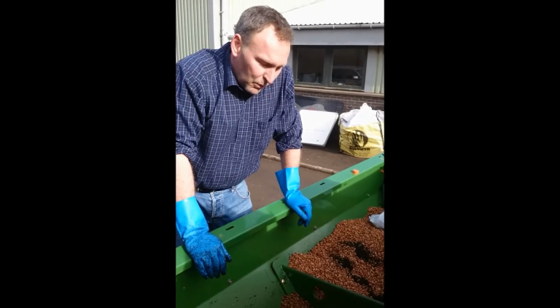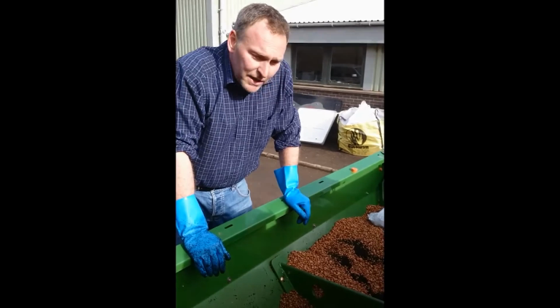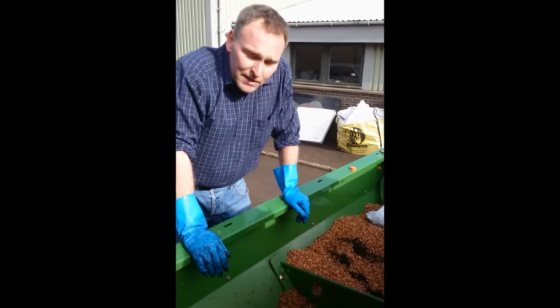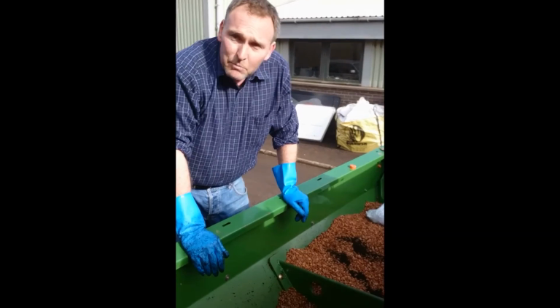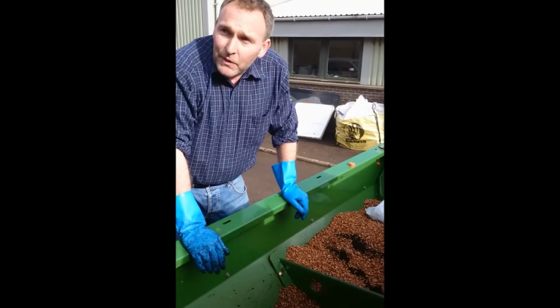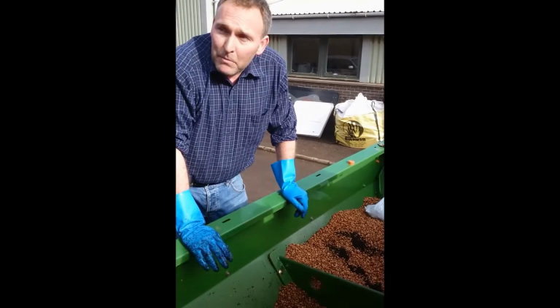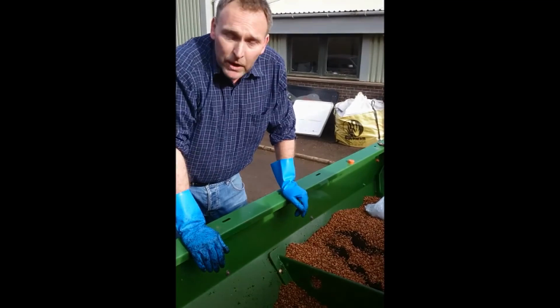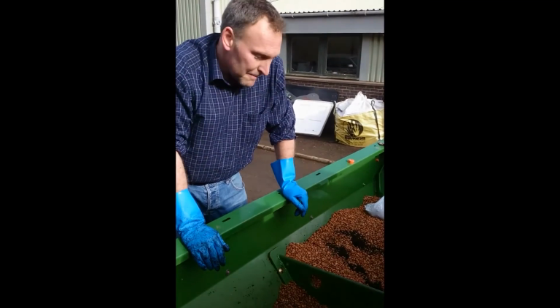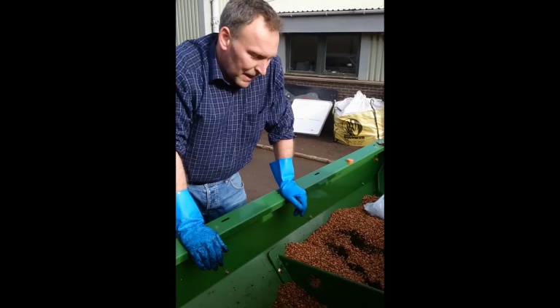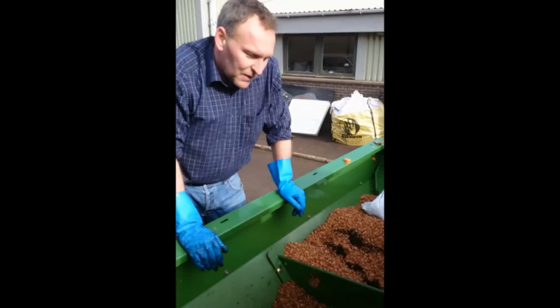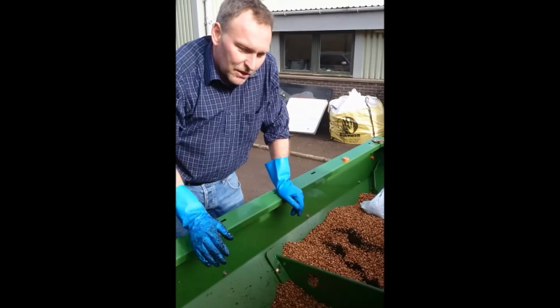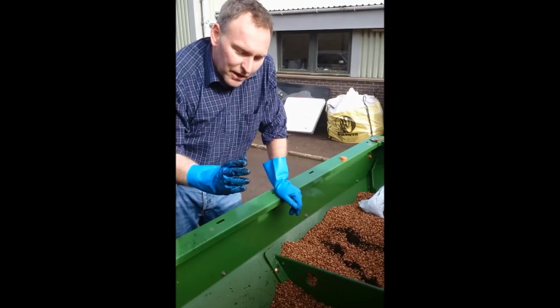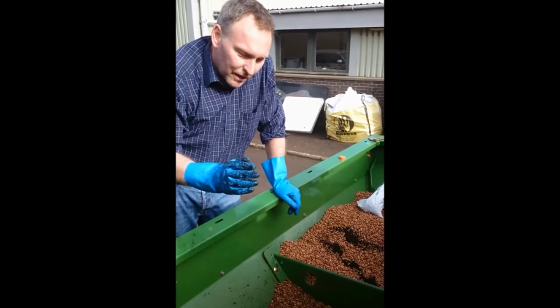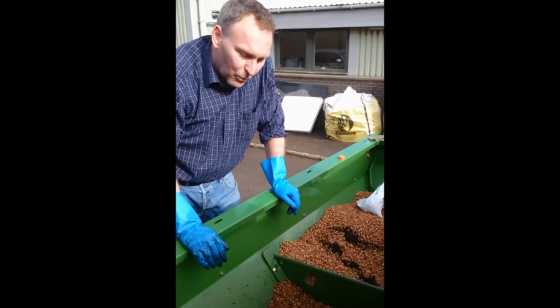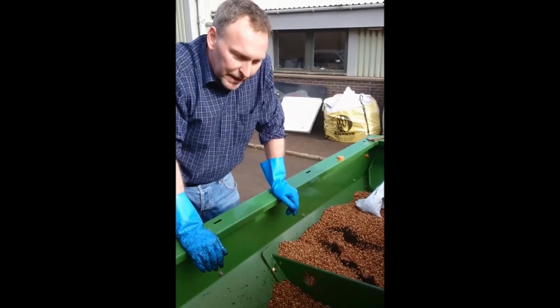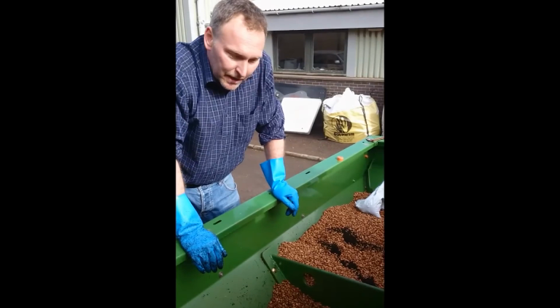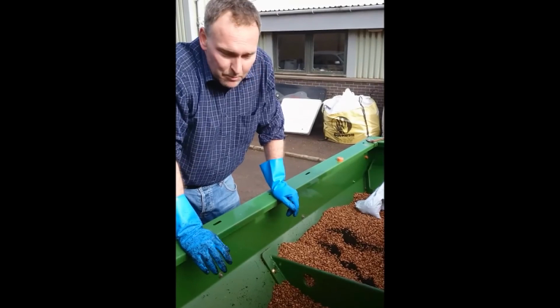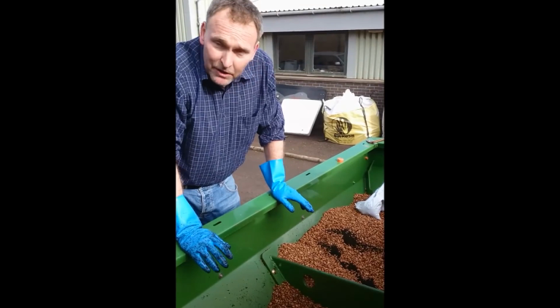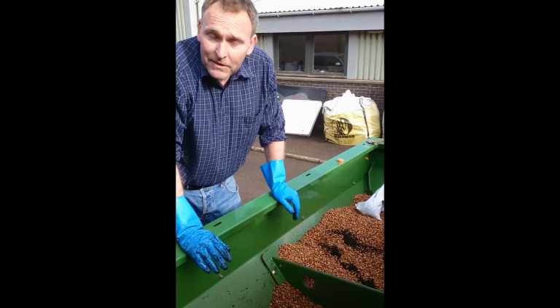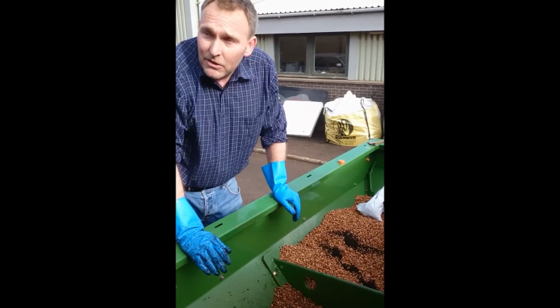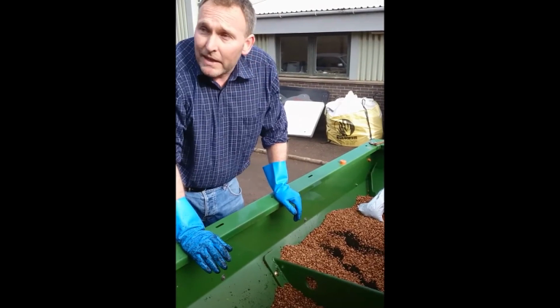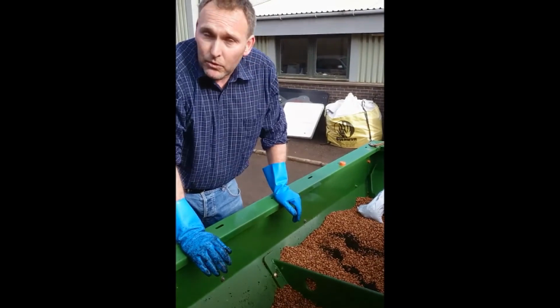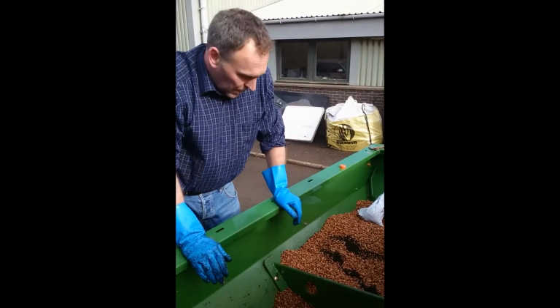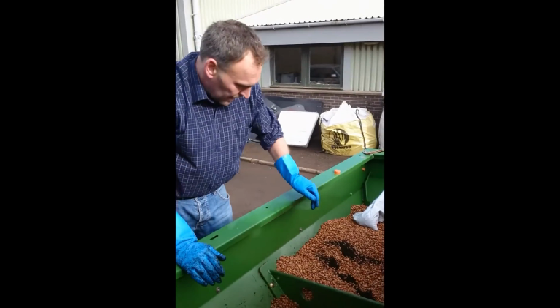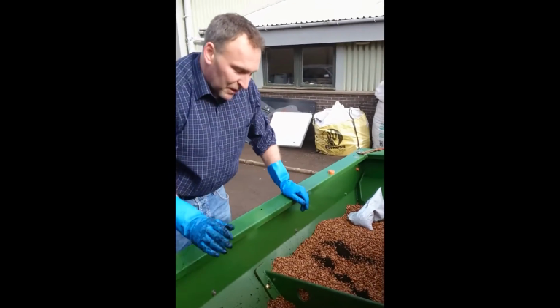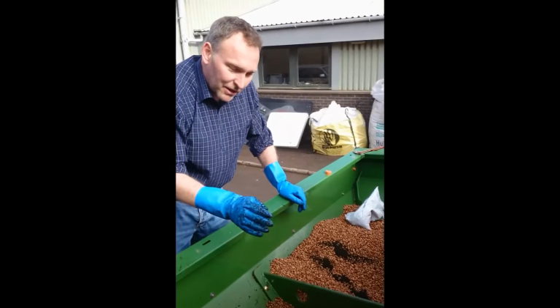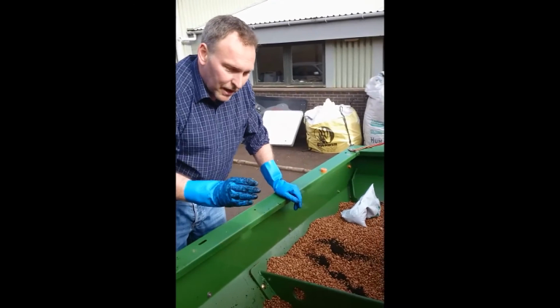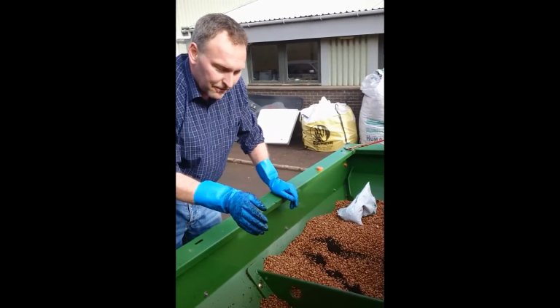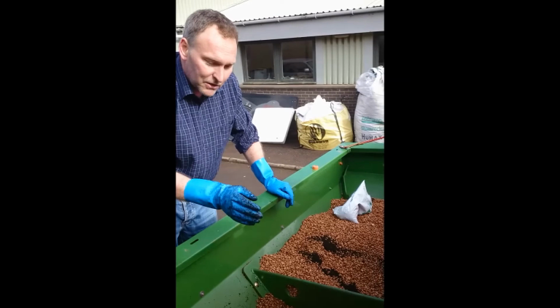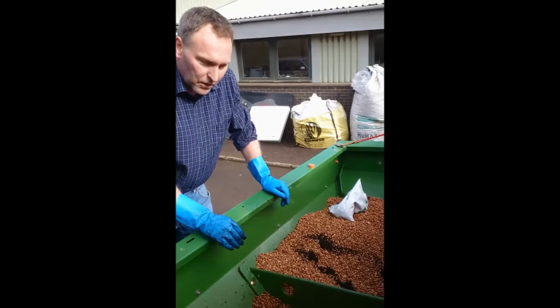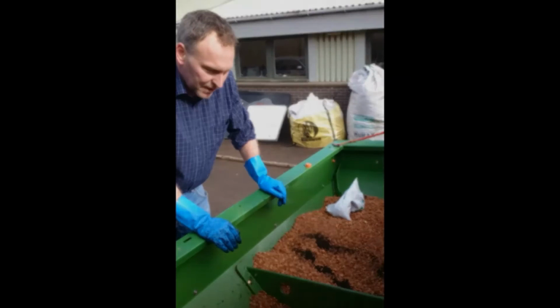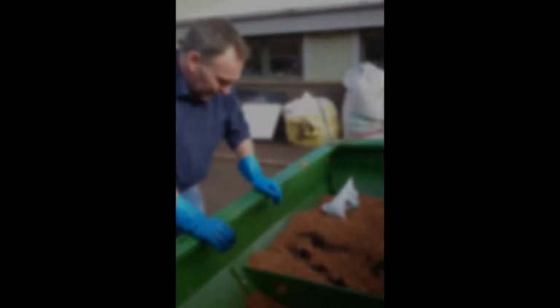With dry, dusty seeds you probably need to add a little bit more water. If the seeds are nice and well cleaned, you might not even need to use any water at all. That's the kind of finished look you want the seeds to have.